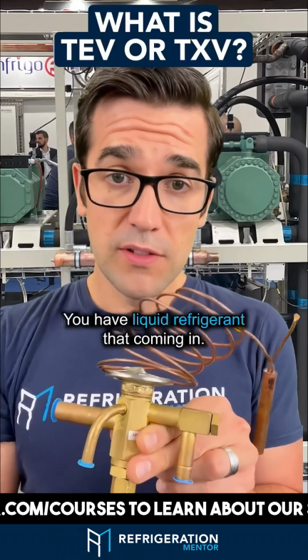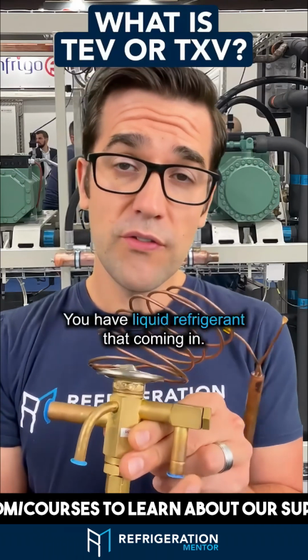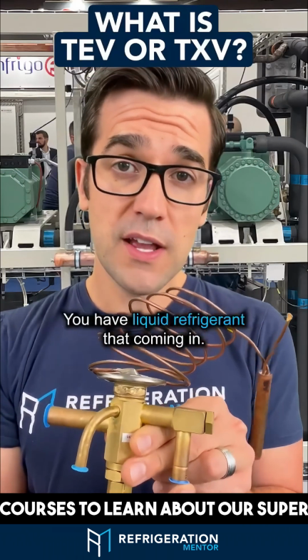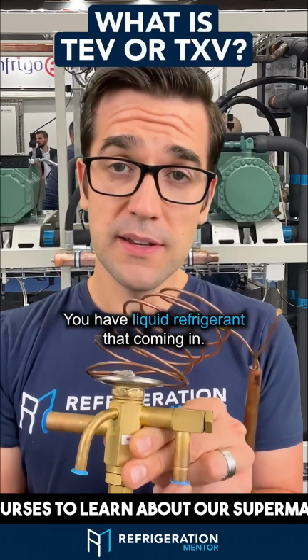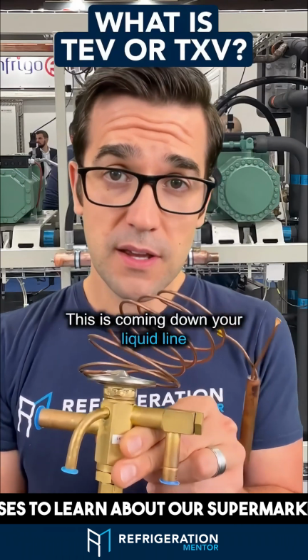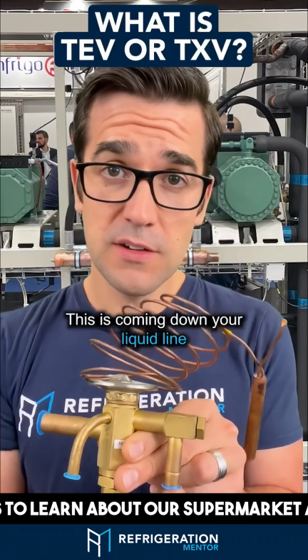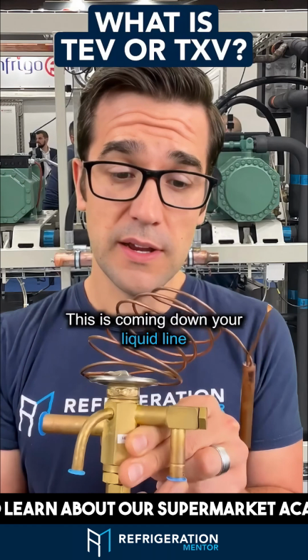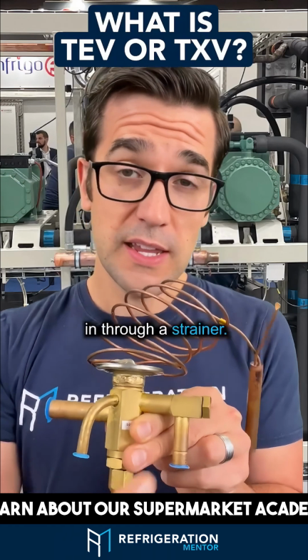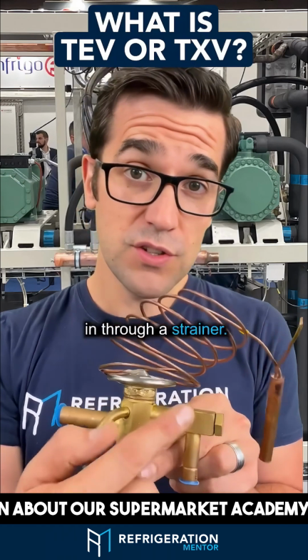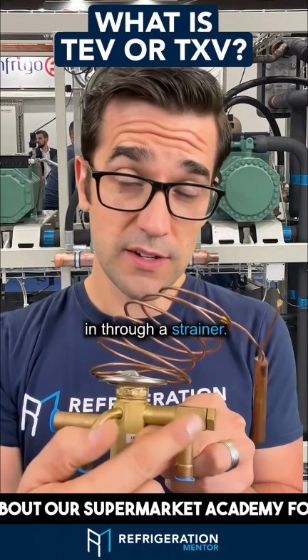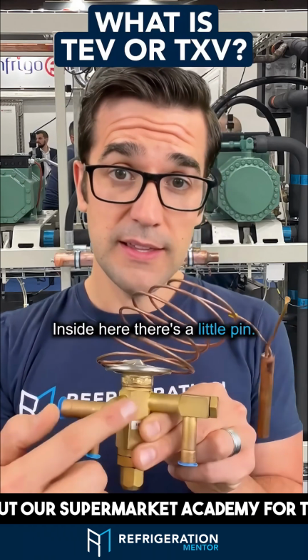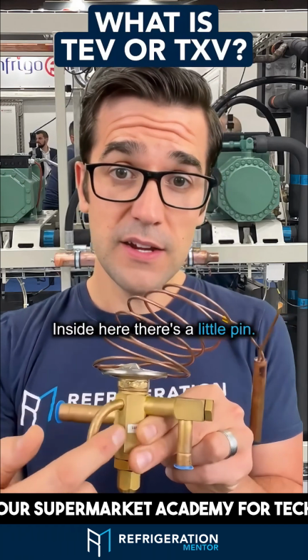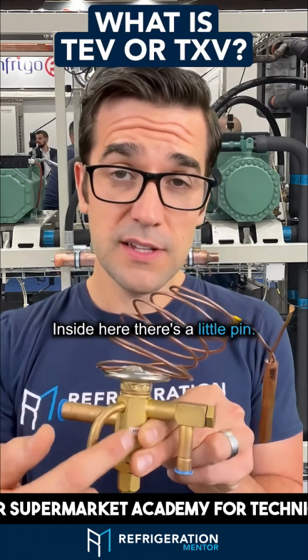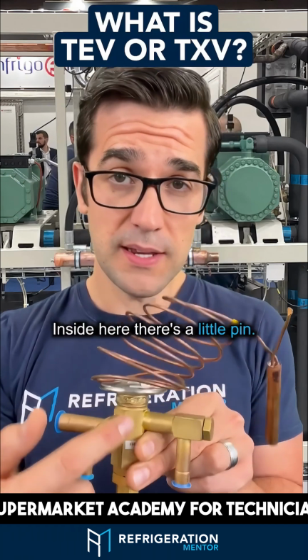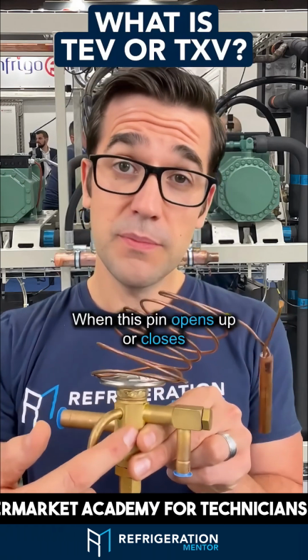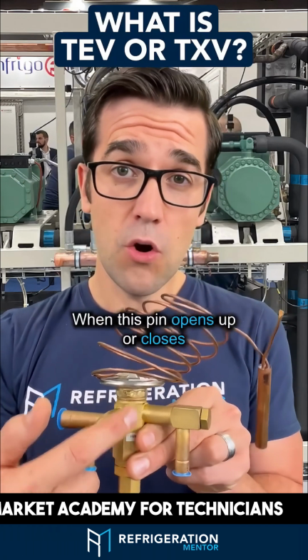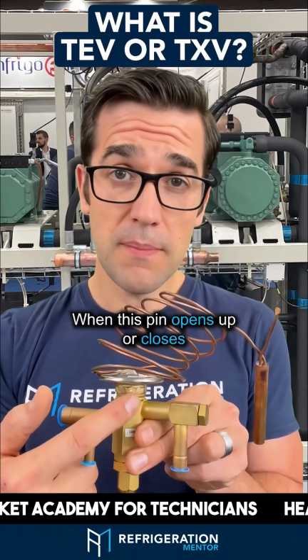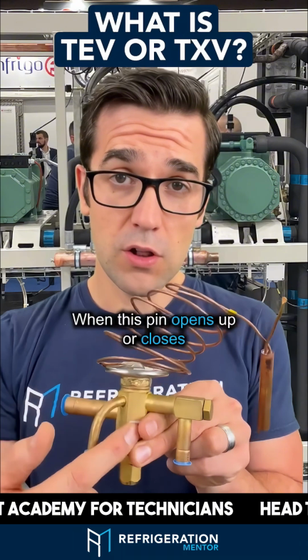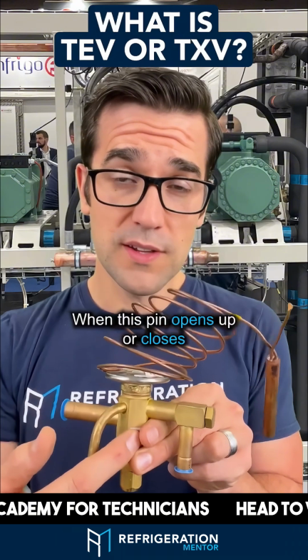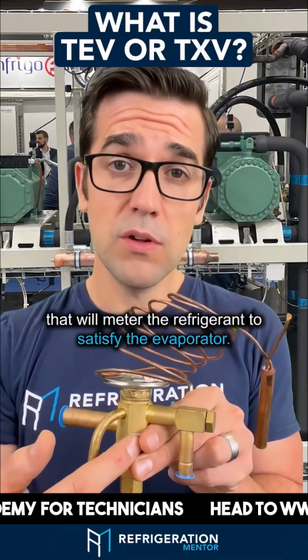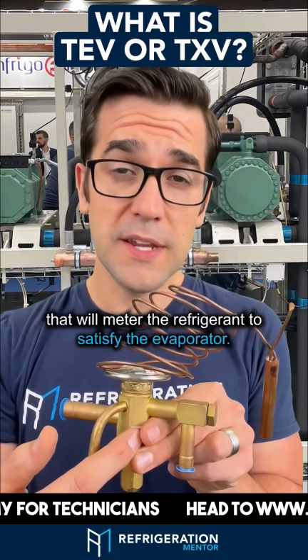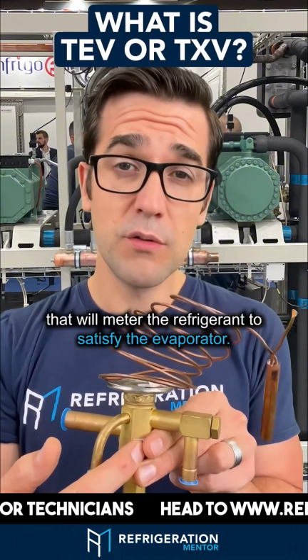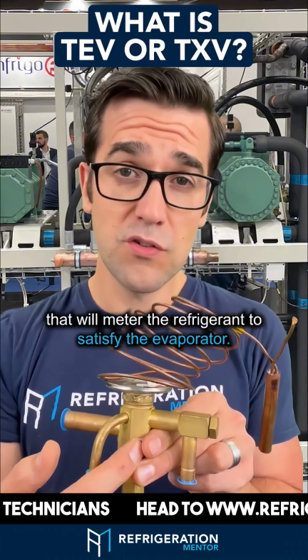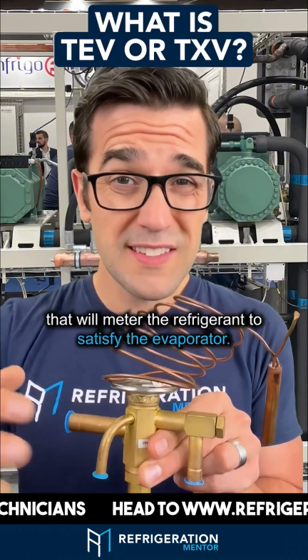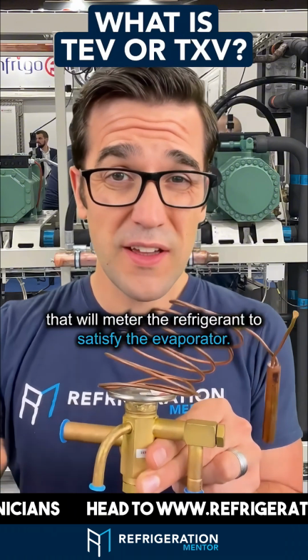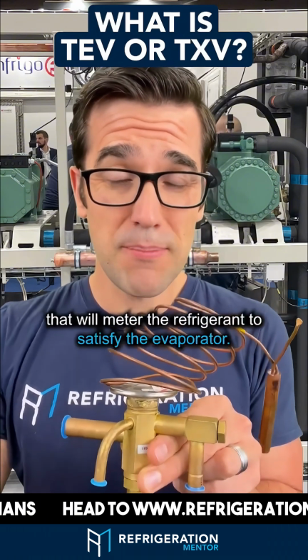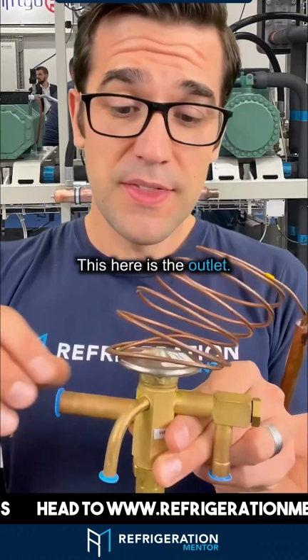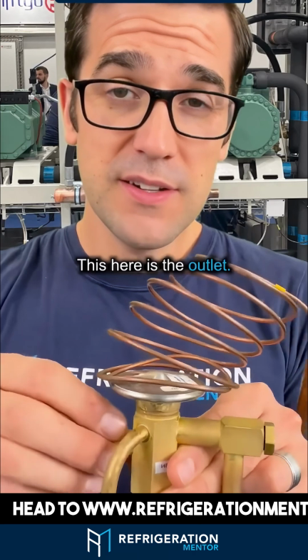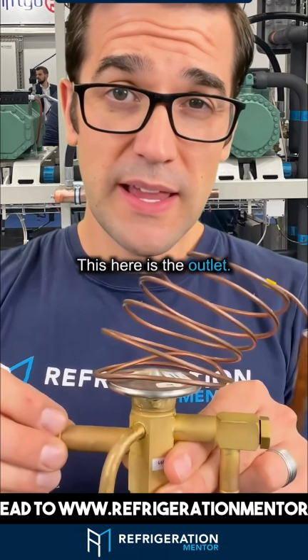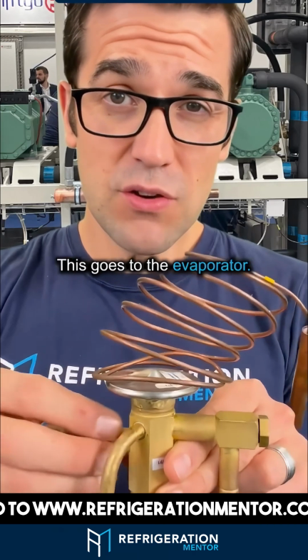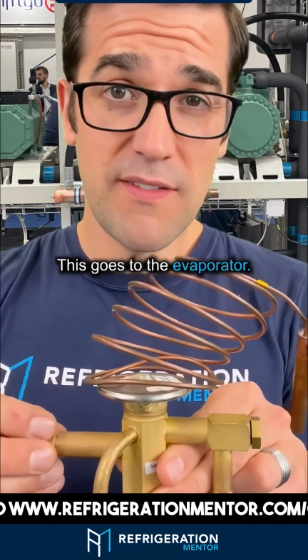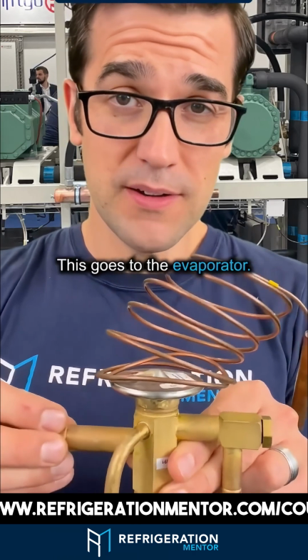You have liquid refrigerant coming in down your liquid line, through a strainer. Inside here there's a little pin. When this pin opens up or closes, it meters the refrigerant through to satisfy the evaporator. This here is the outlet — it goes to the evaporator.